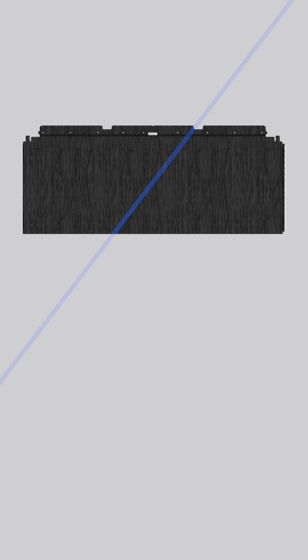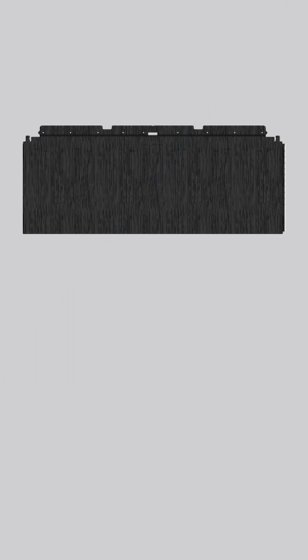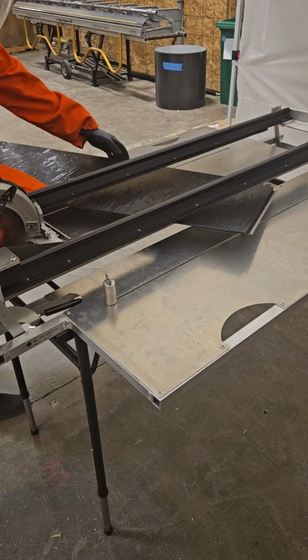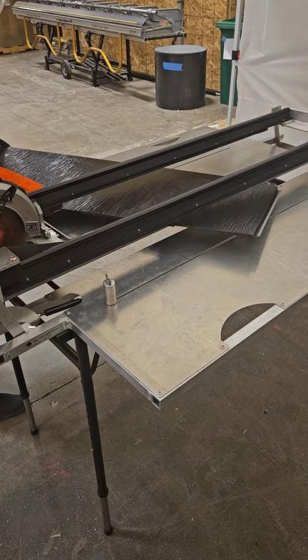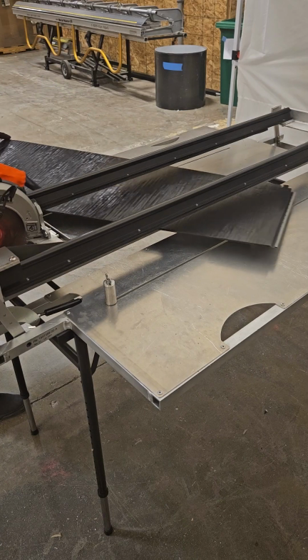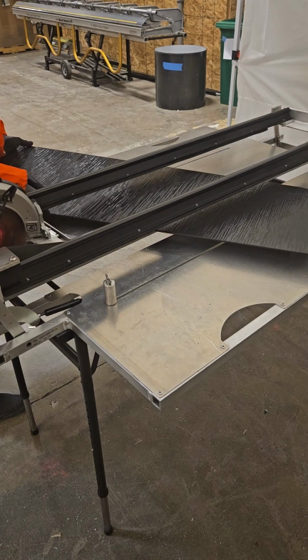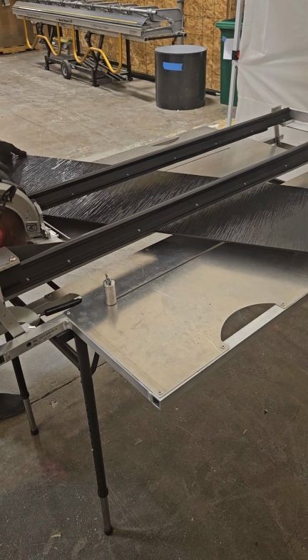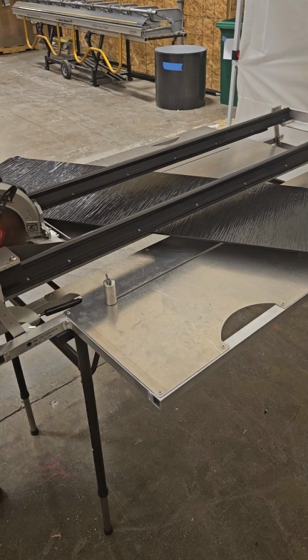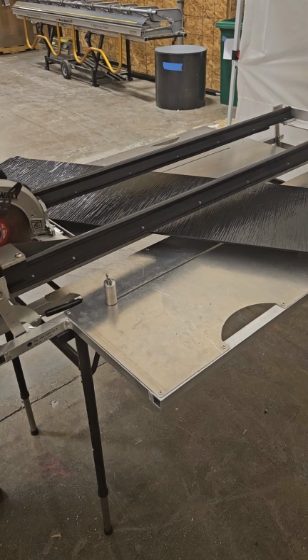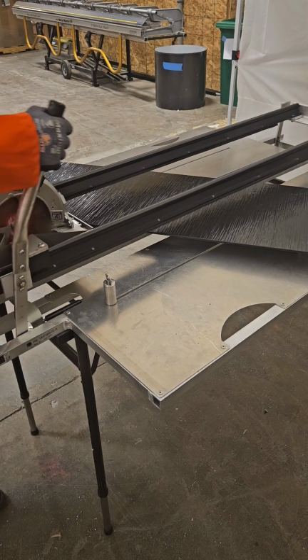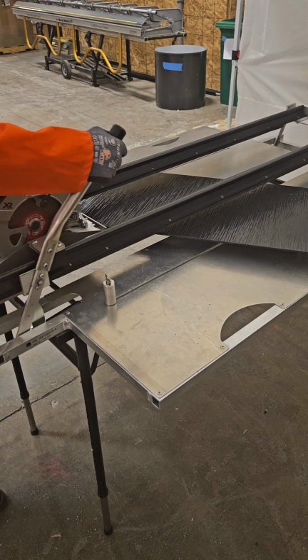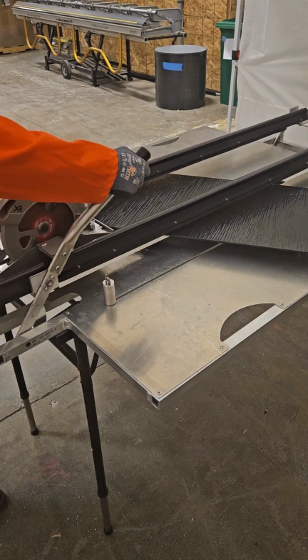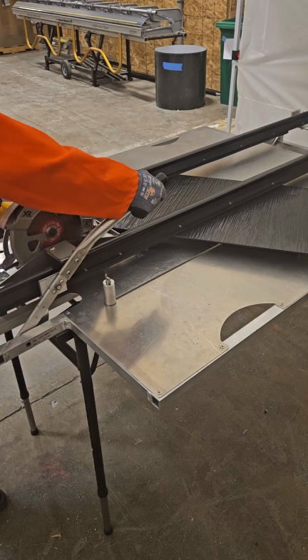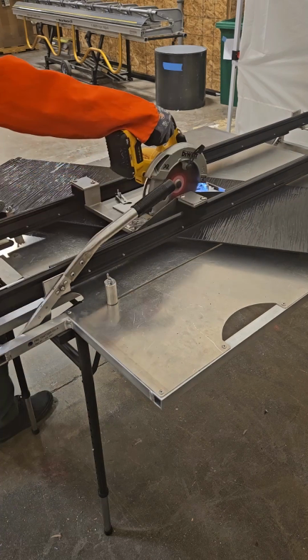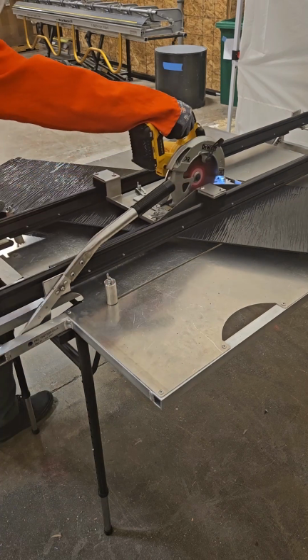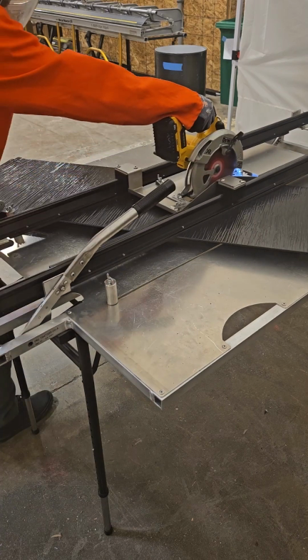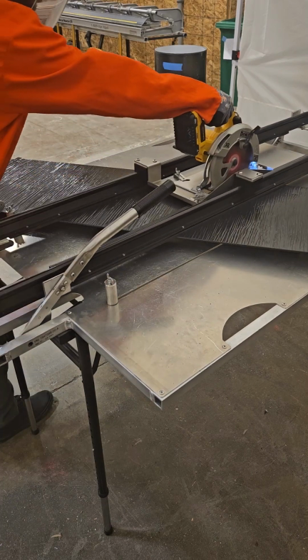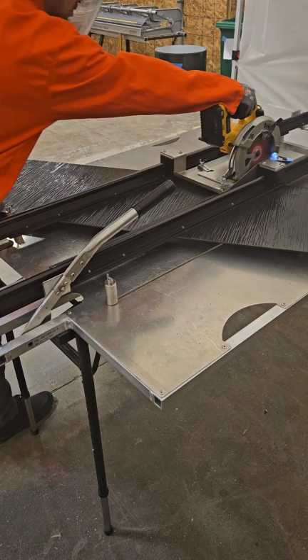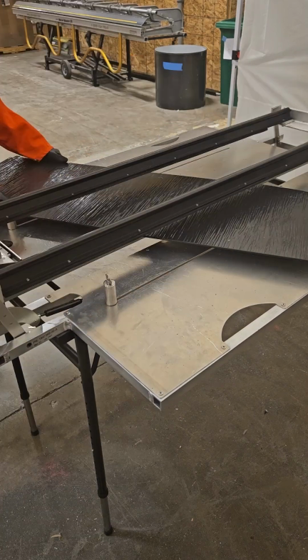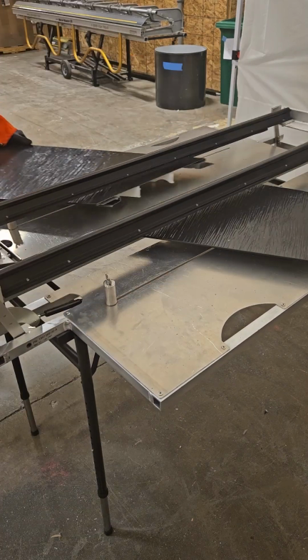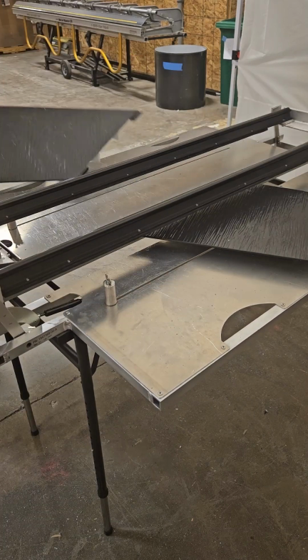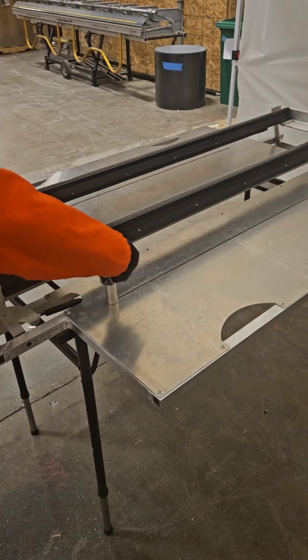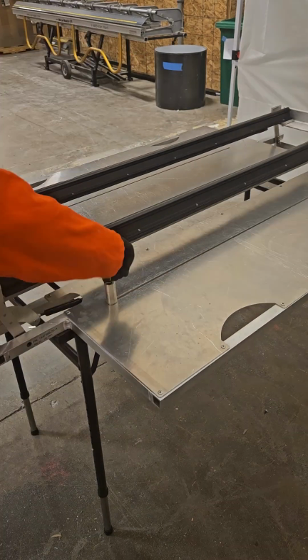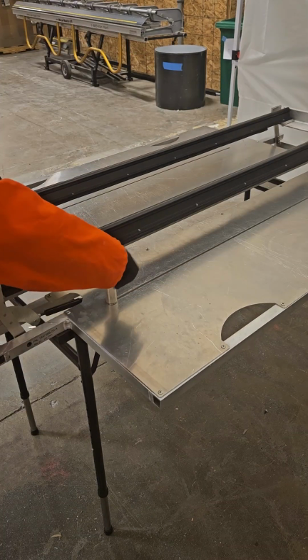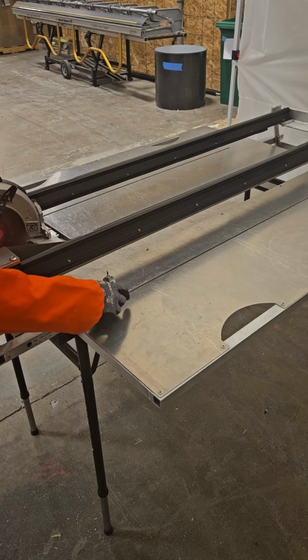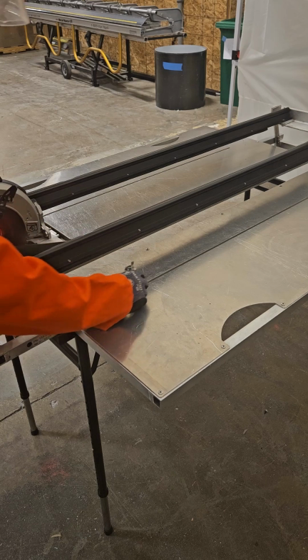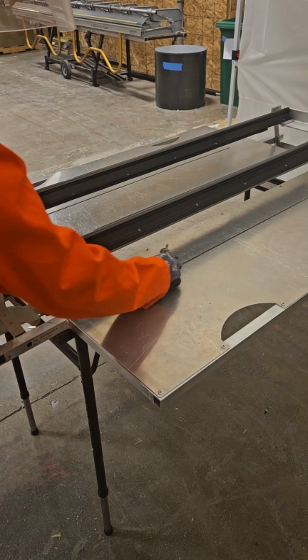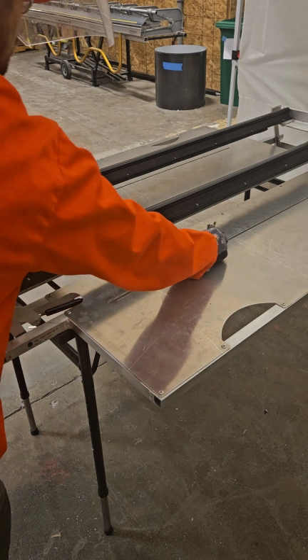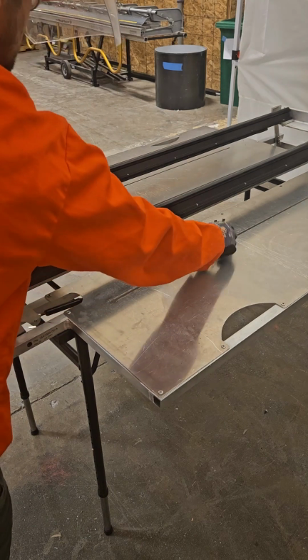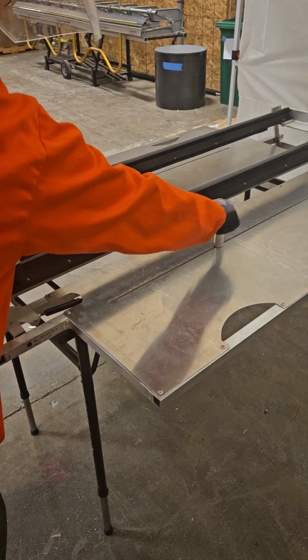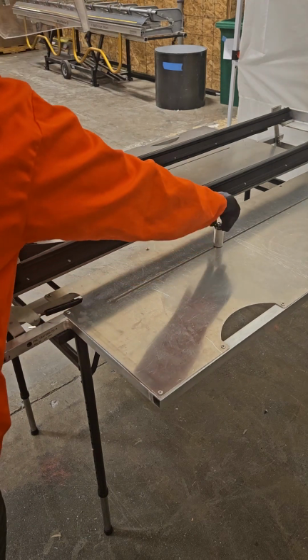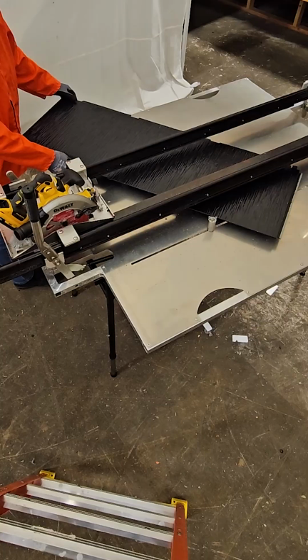To make angled cuts, place the part on the table at the desired angle with the assembly resting on top to secure it in place. When cutting multiple tiles at the same angle, utilize the locking pins to quickly set the predetermined angle.